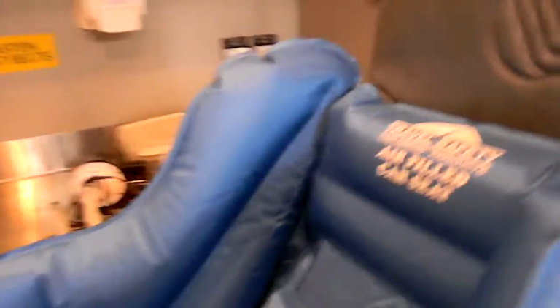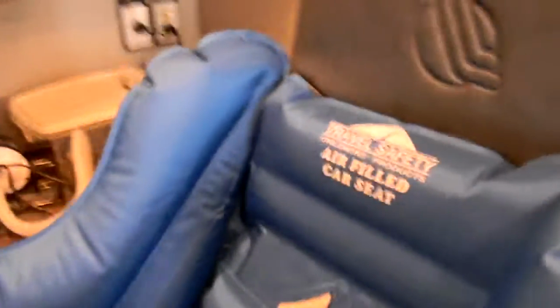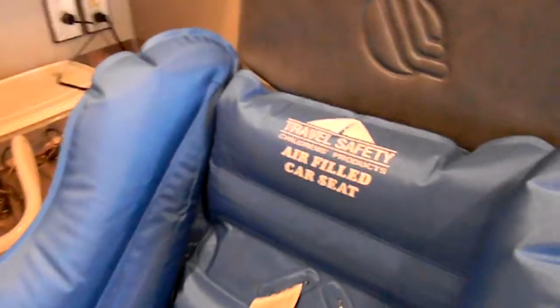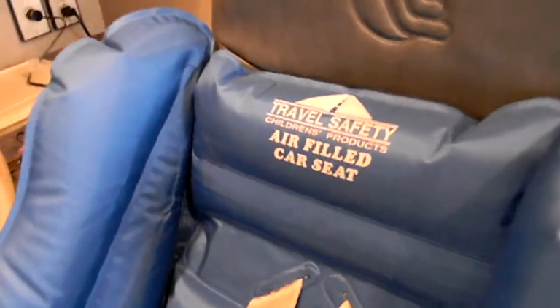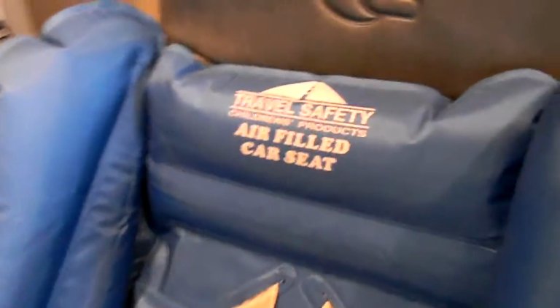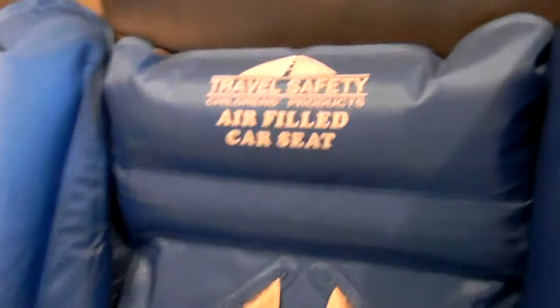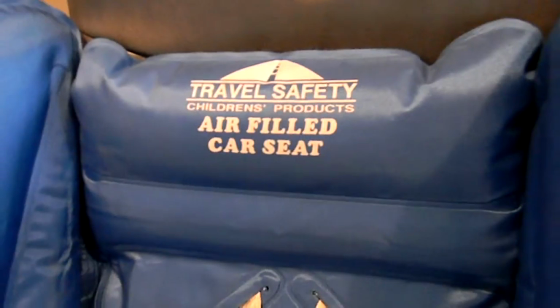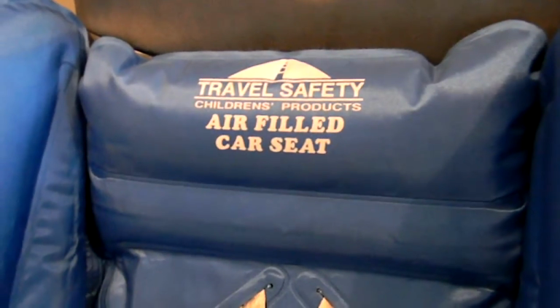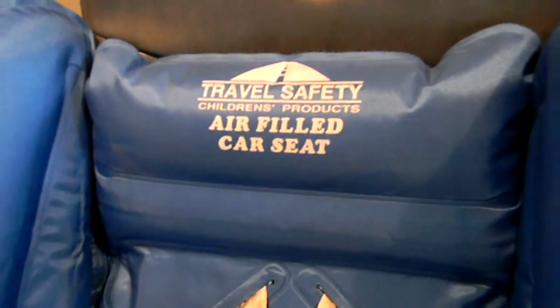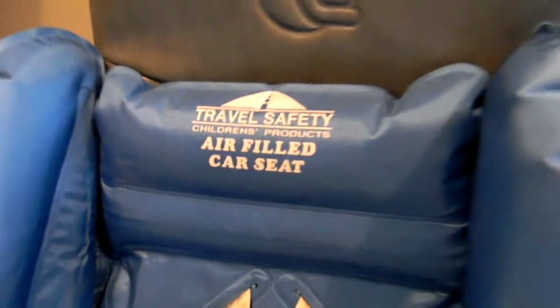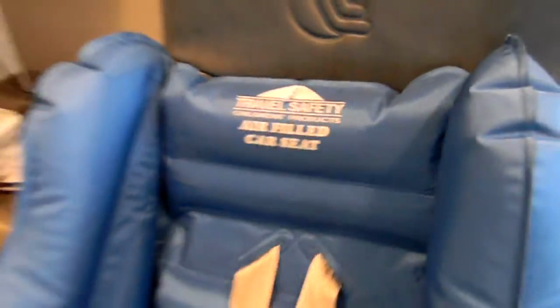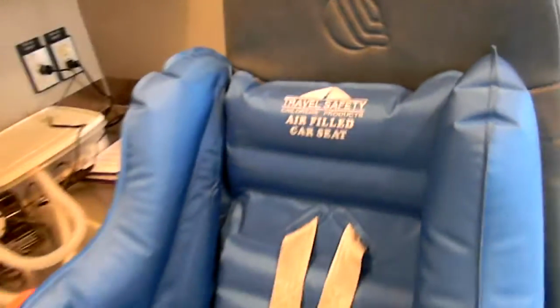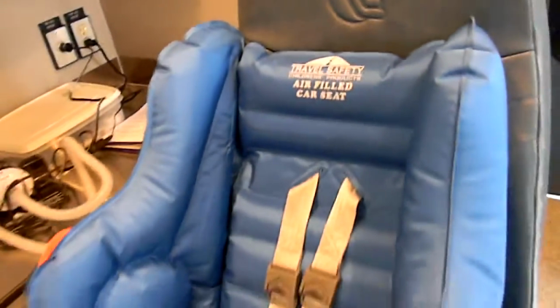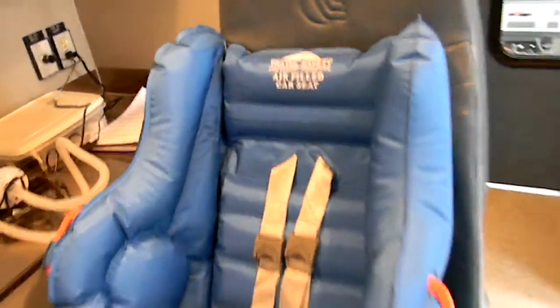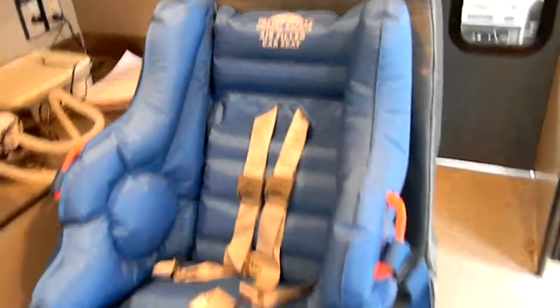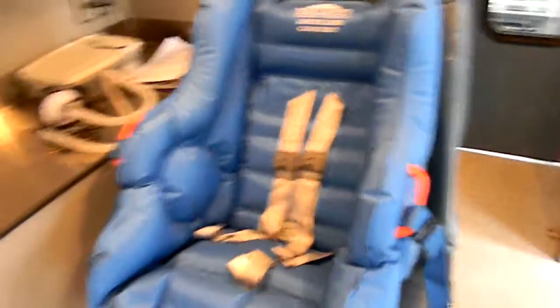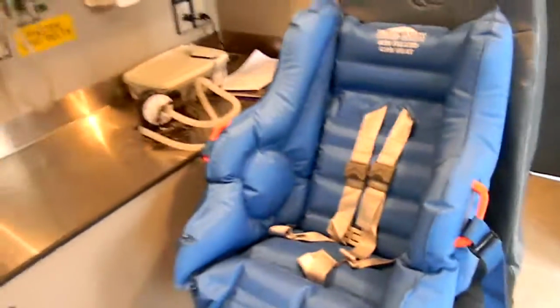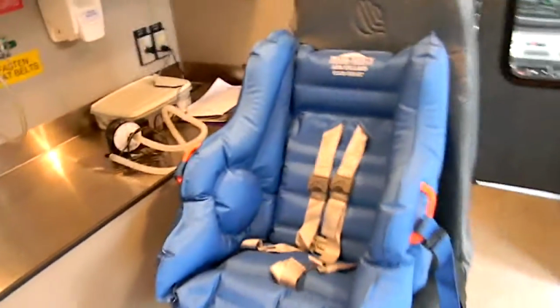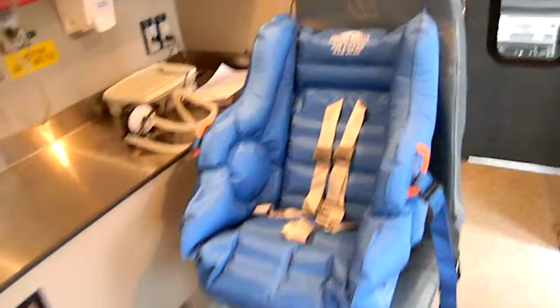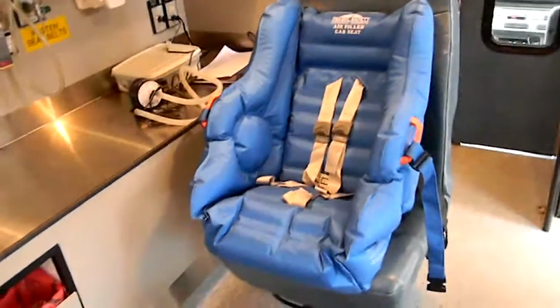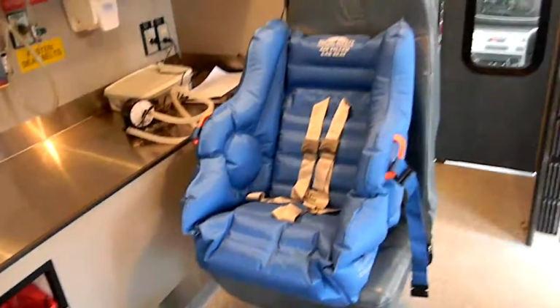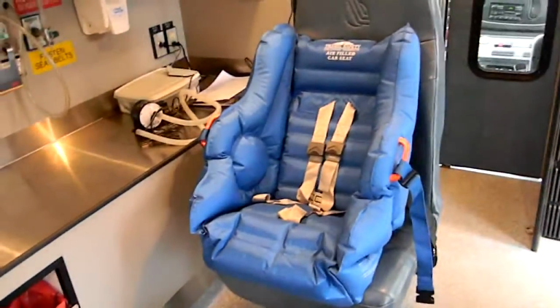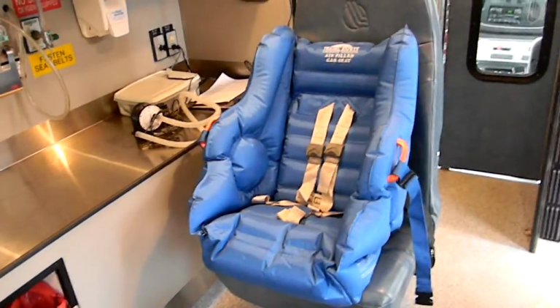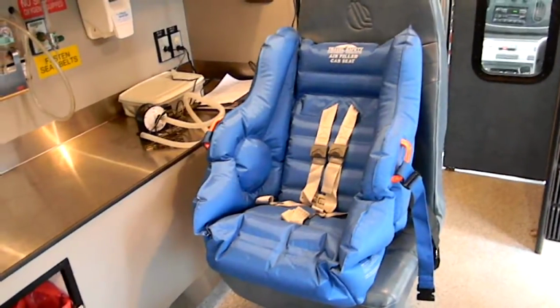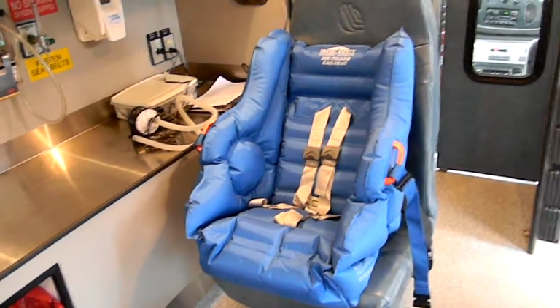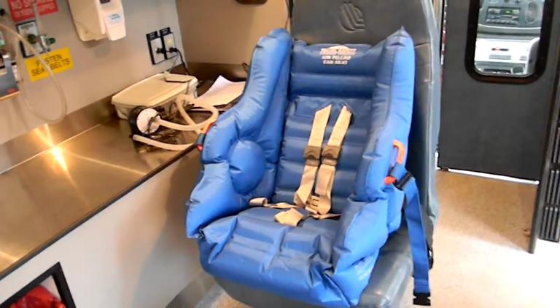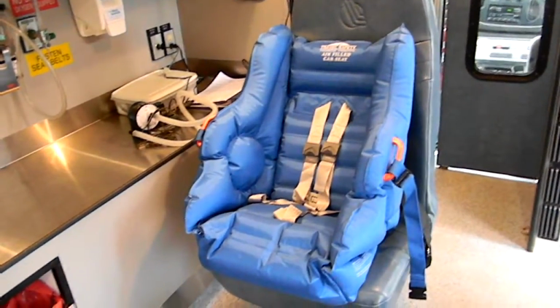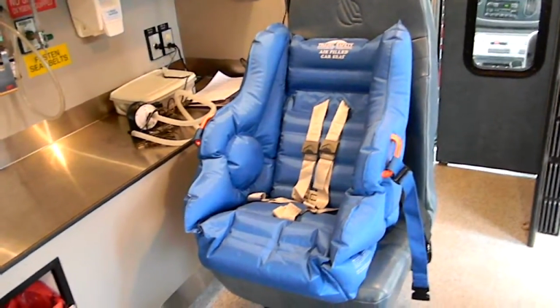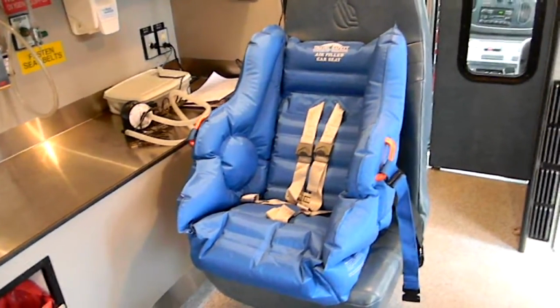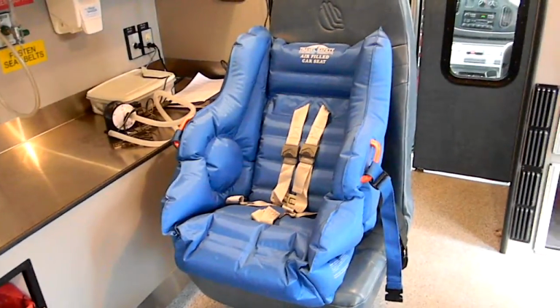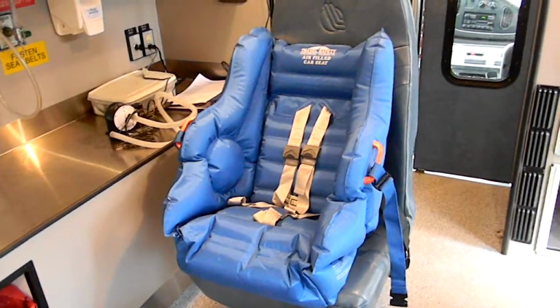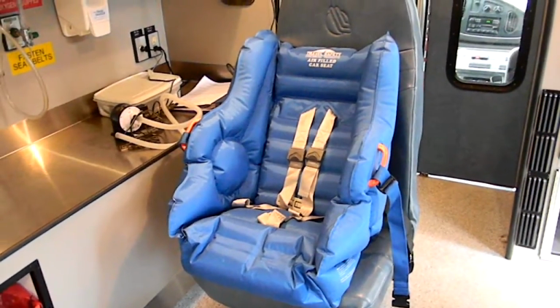So there you have it — the inflatable car seat from Travel Safety Products. Thanks again to my friends in Gramsville for this unique and exciting experience.